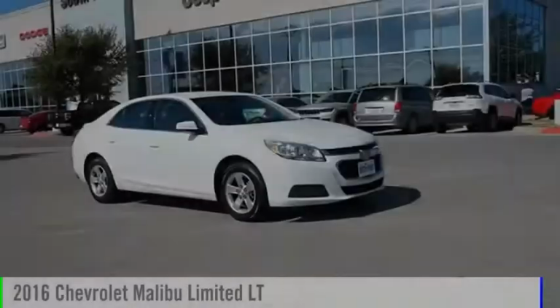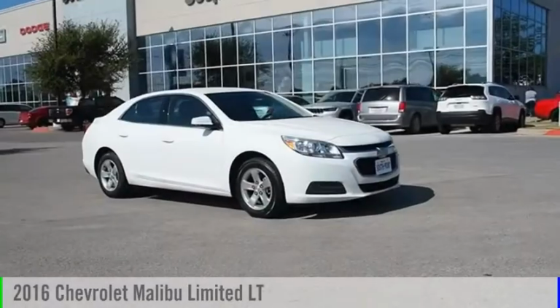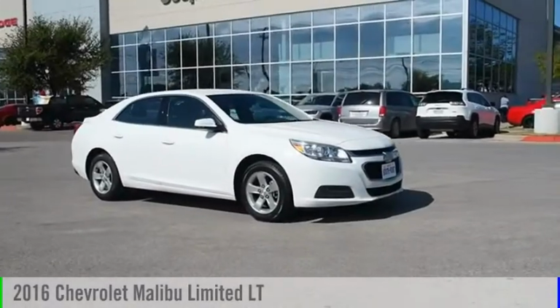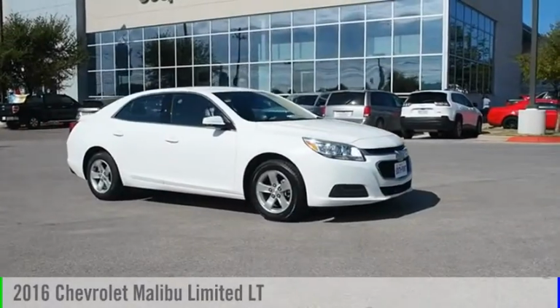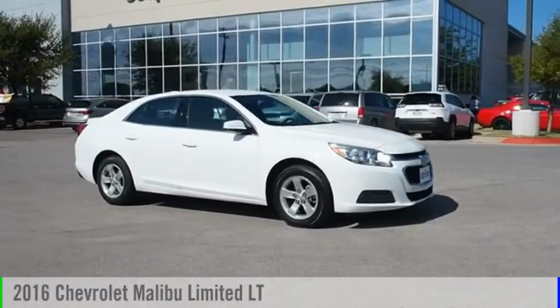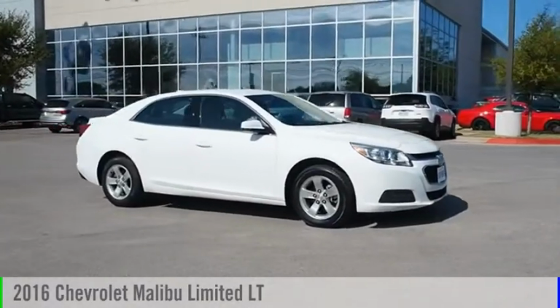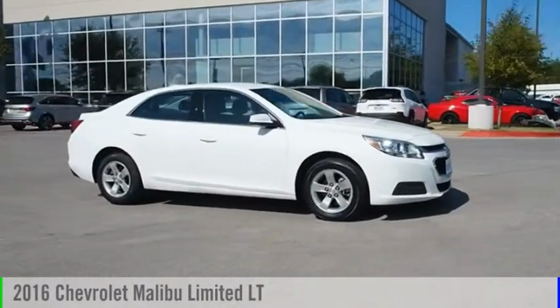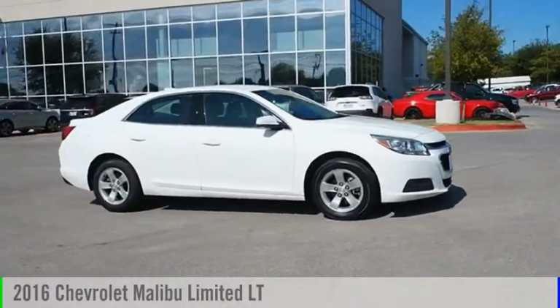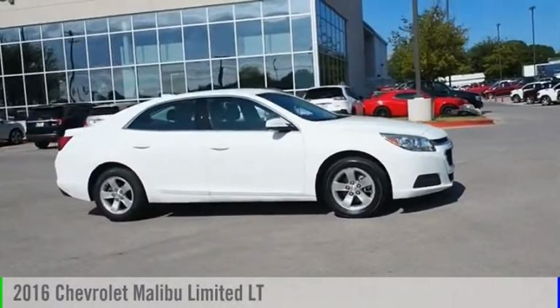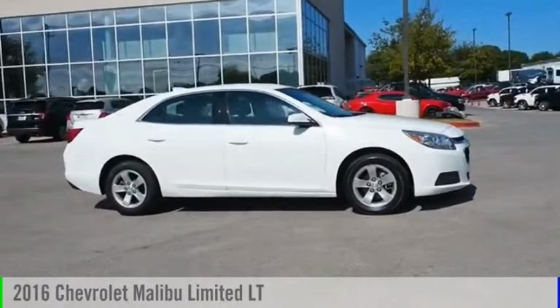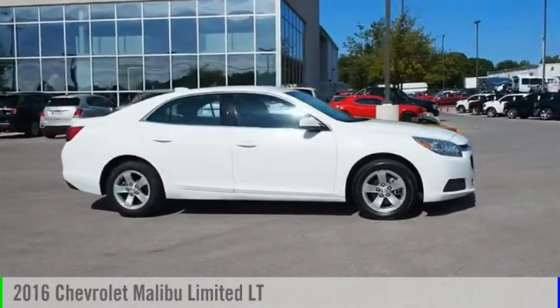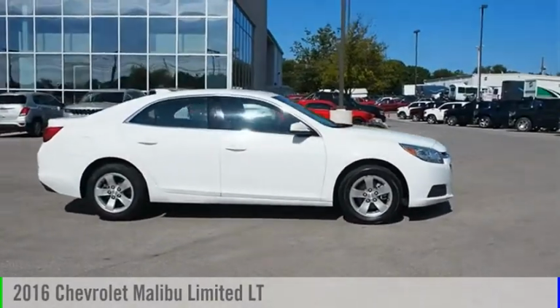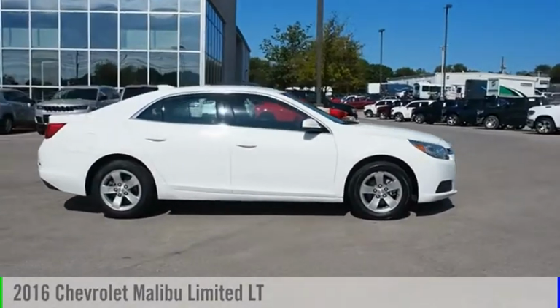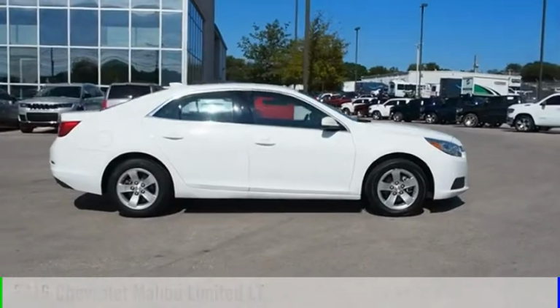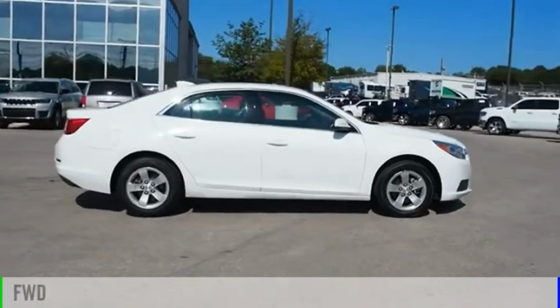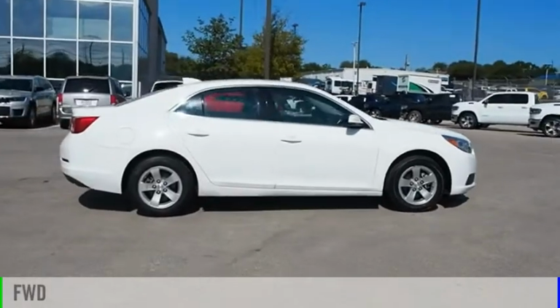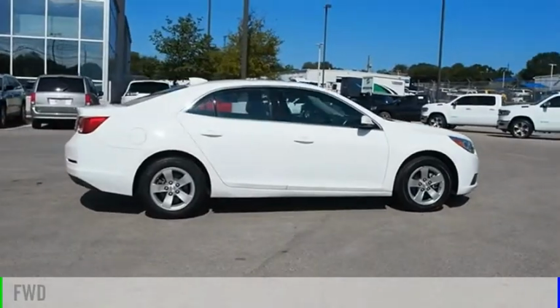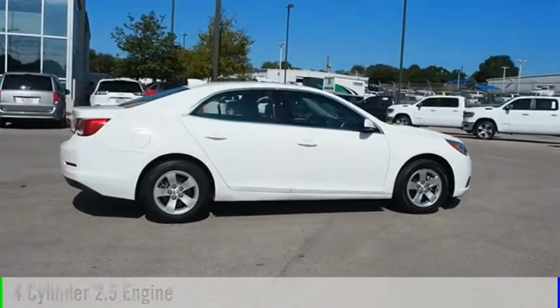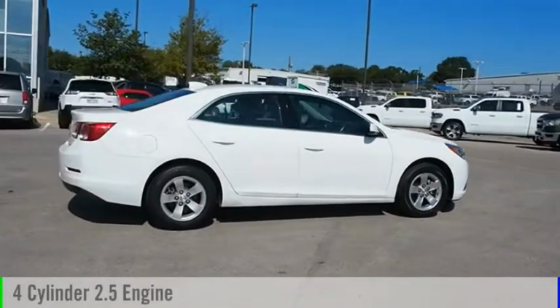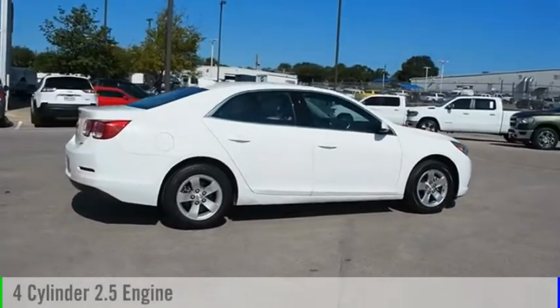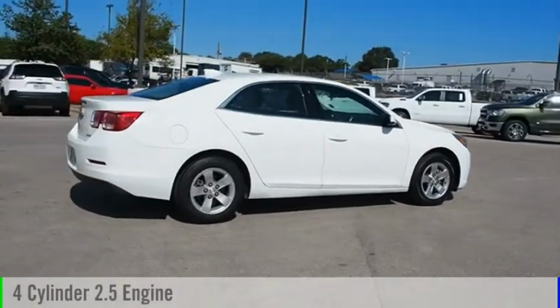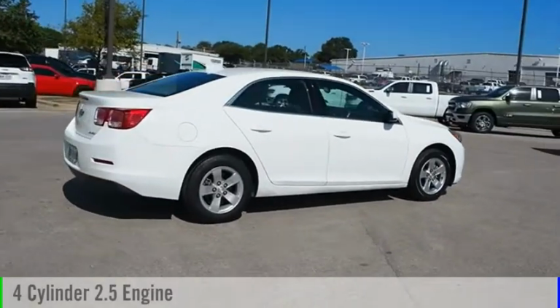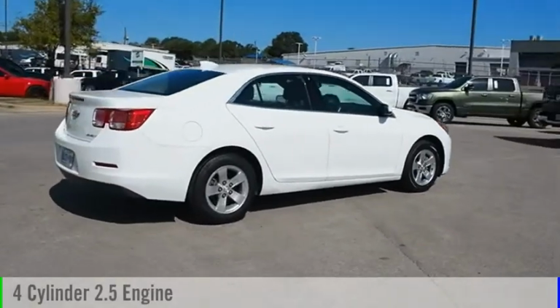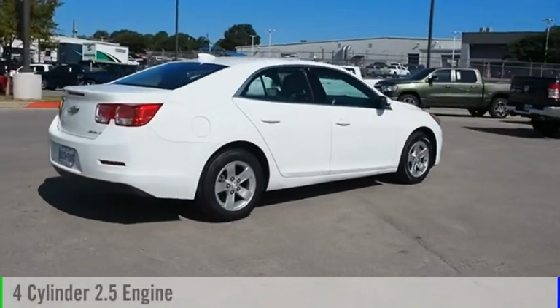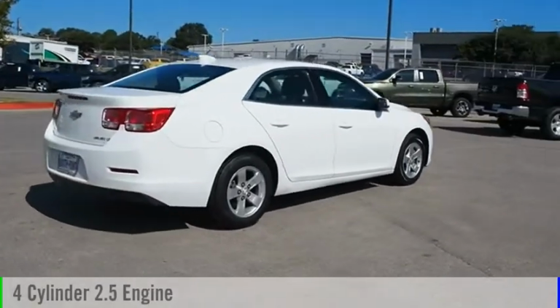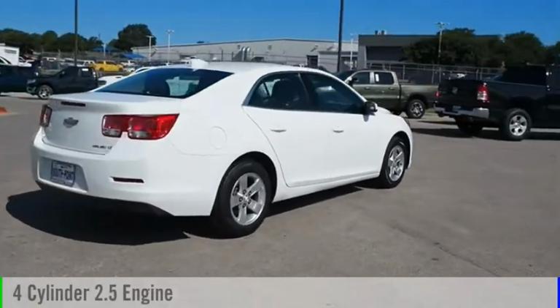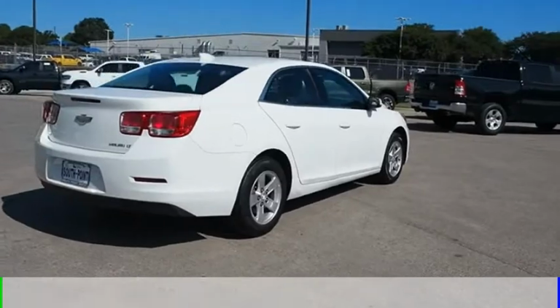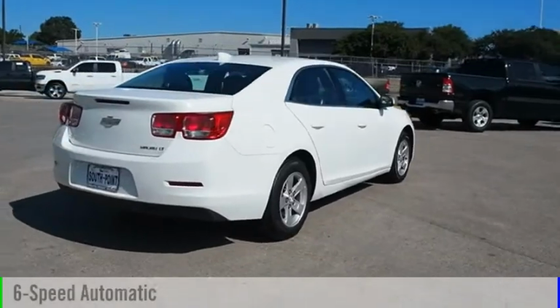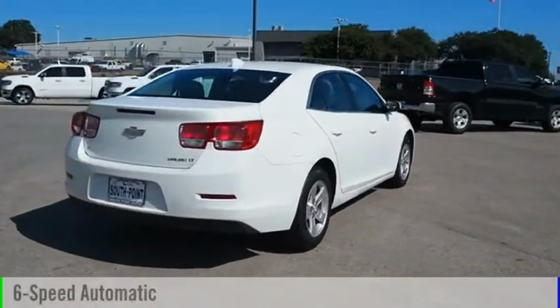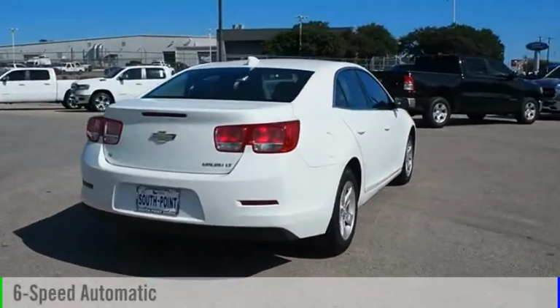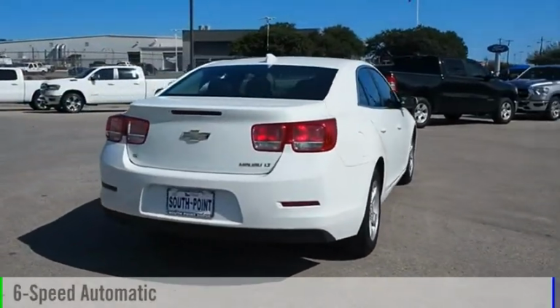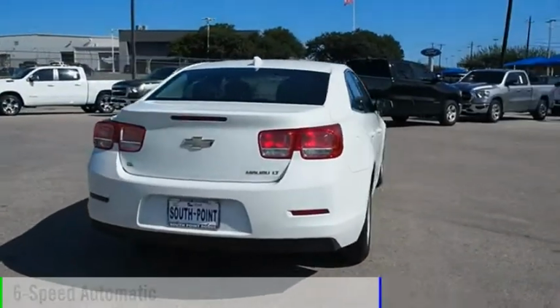We are pleased to show you the 2016 Malibu. This vehicle is powered by a front-wheel drive, four-cylinder, 2.5-liter engine, and comes with a six-speed automatic transmission.